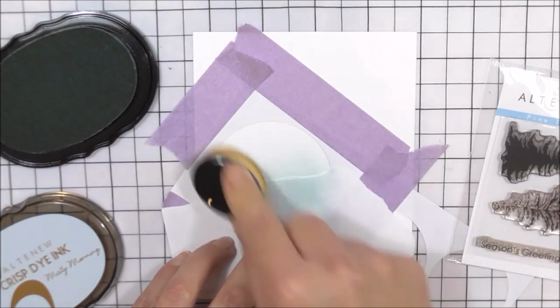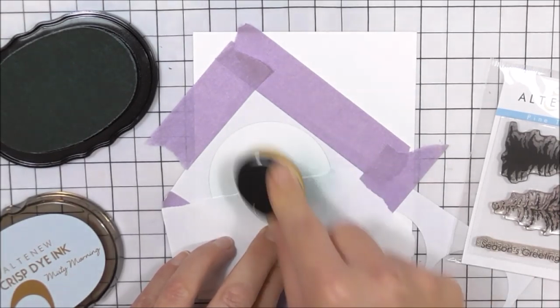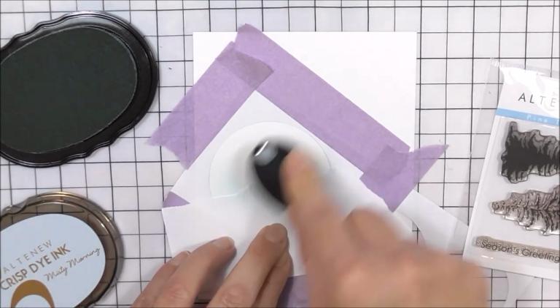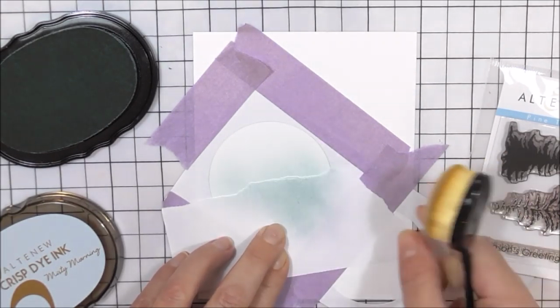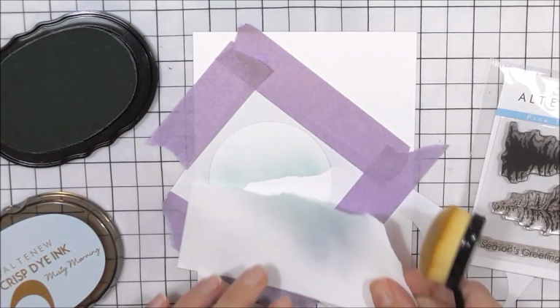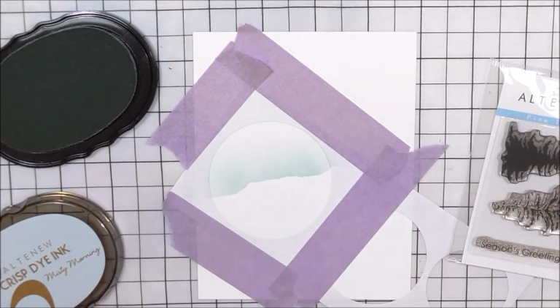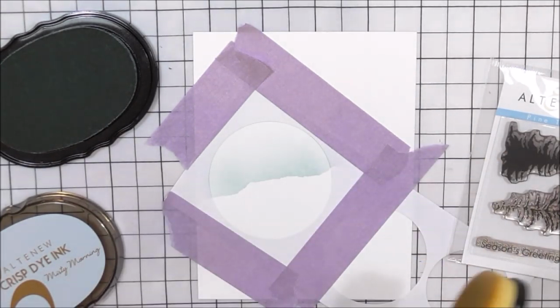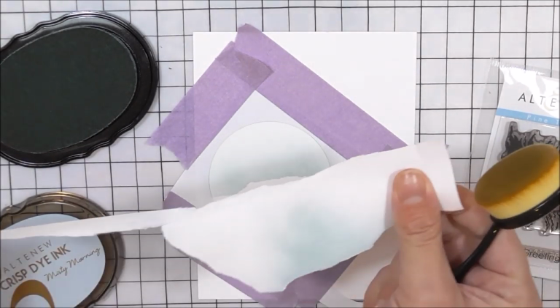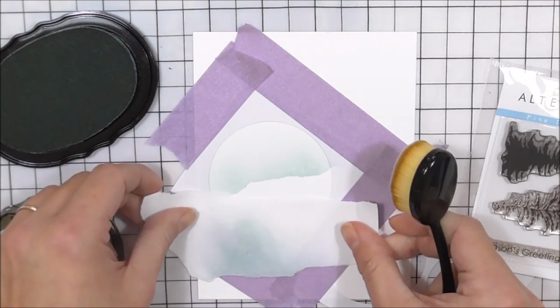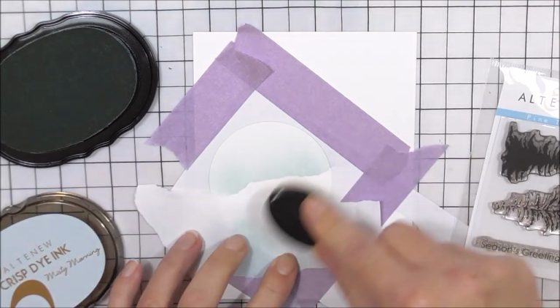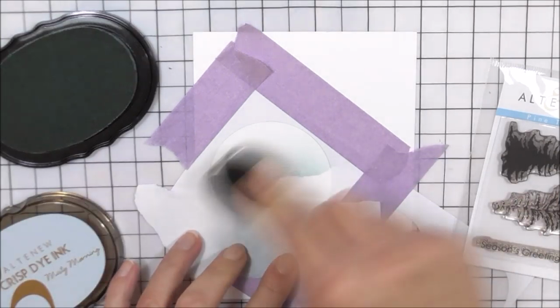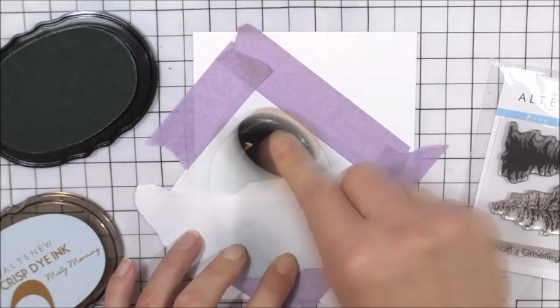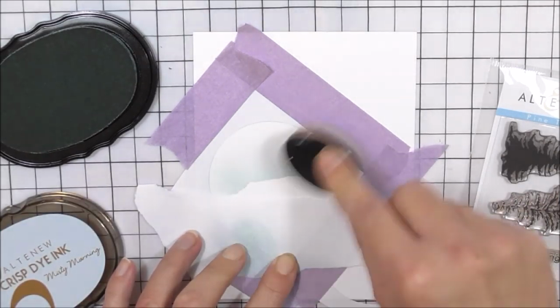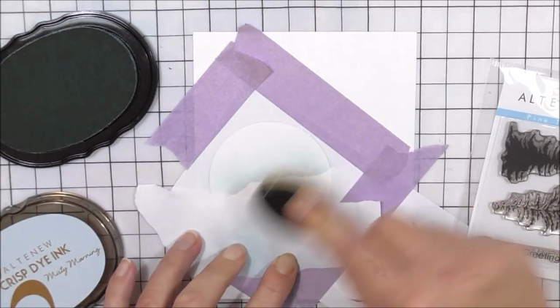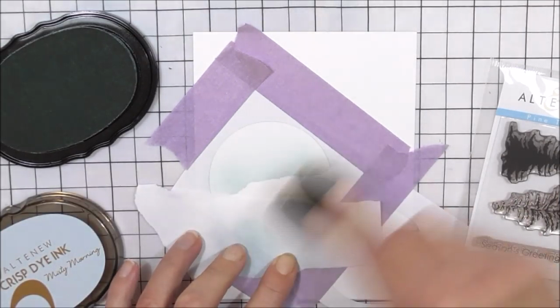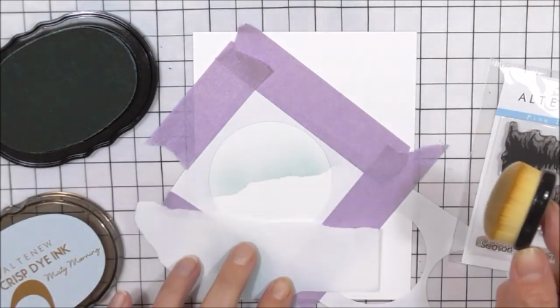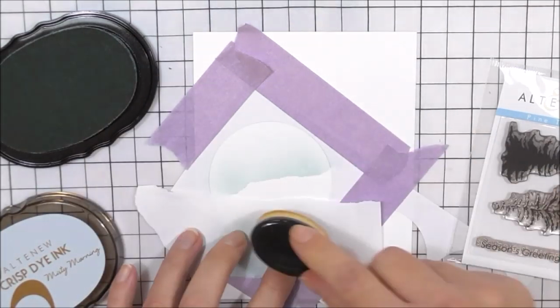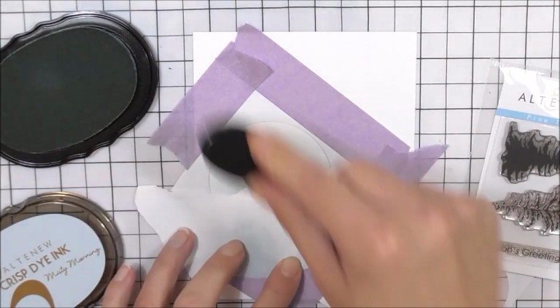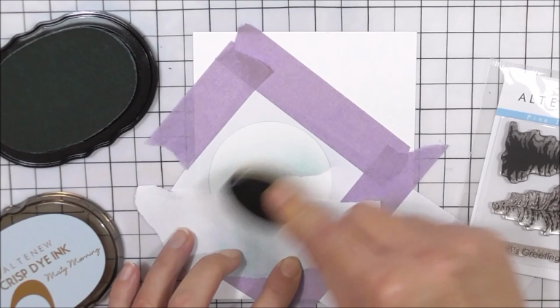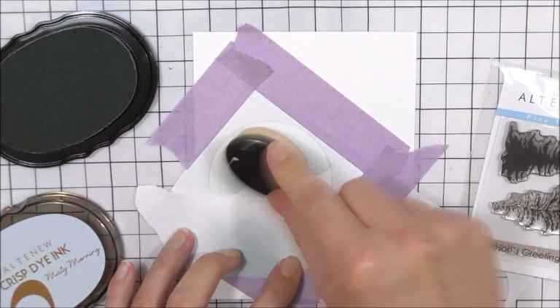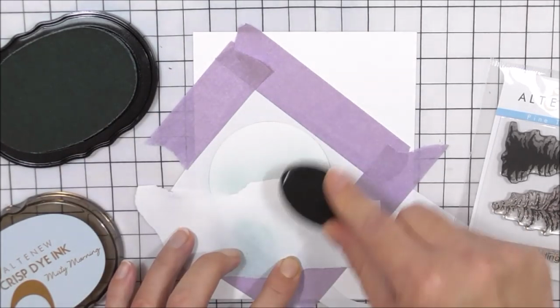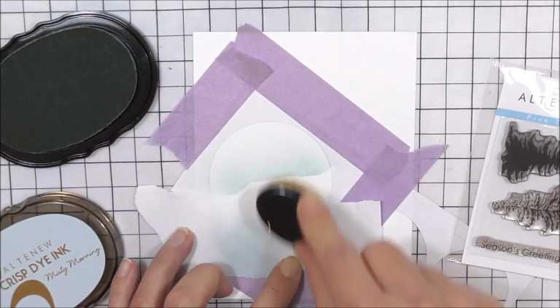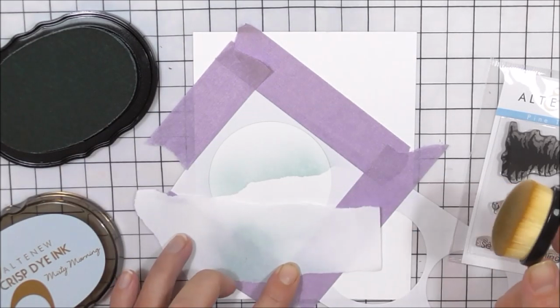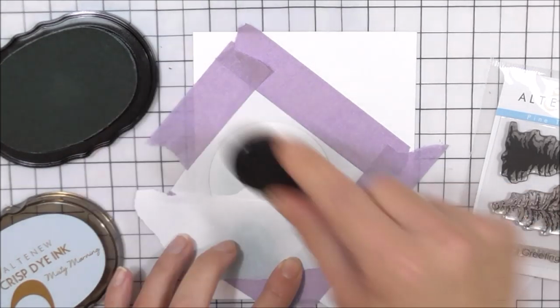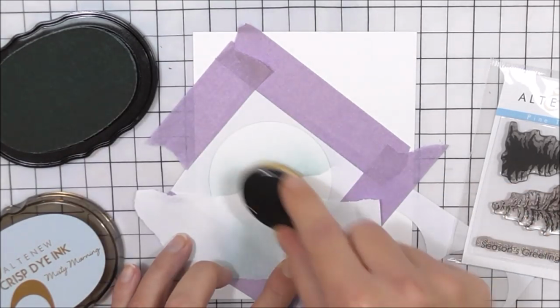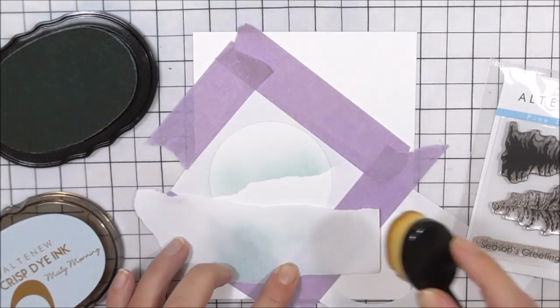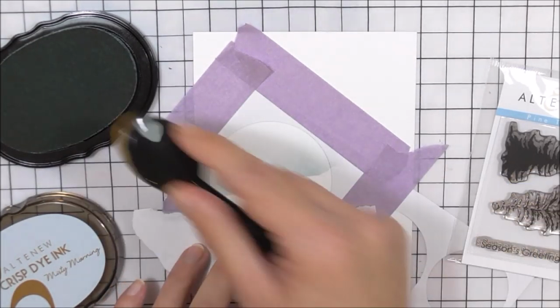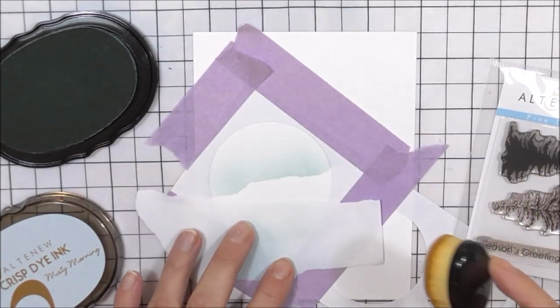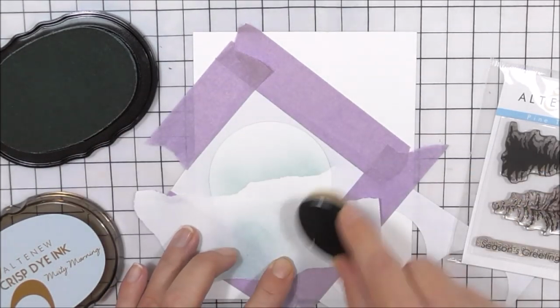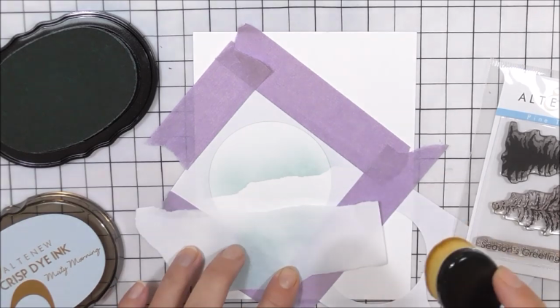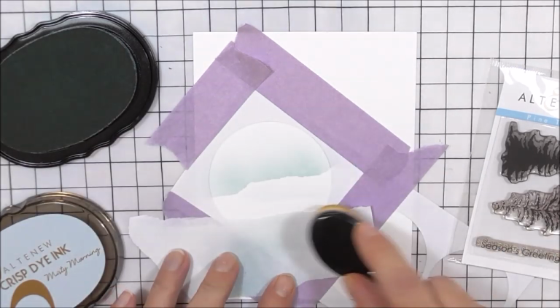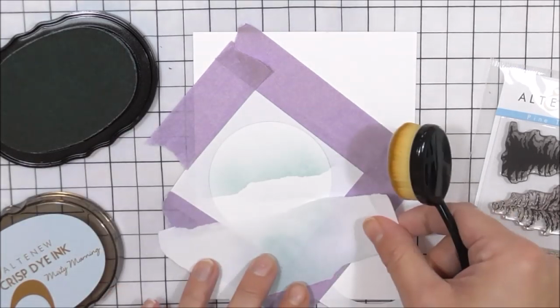Once I'm happy with the amount on this top piece, I'm then going to remove it, maybe tear it a little bit more to give me a different snow bank effect, and then add a little bit of ink just off the paper to create another snow bank there.